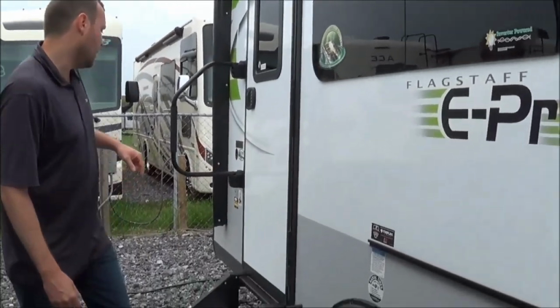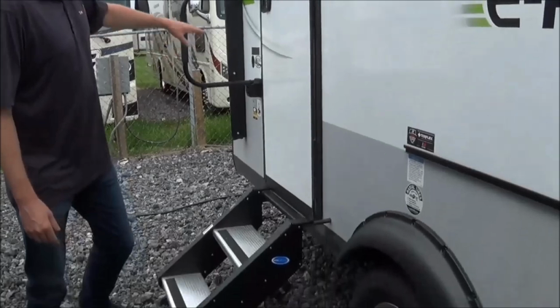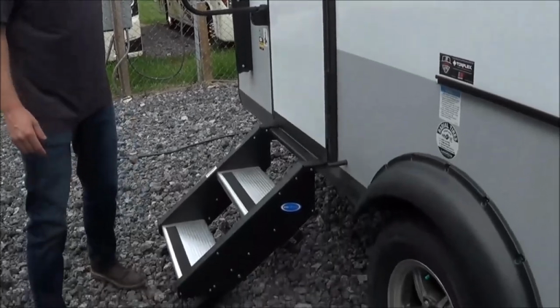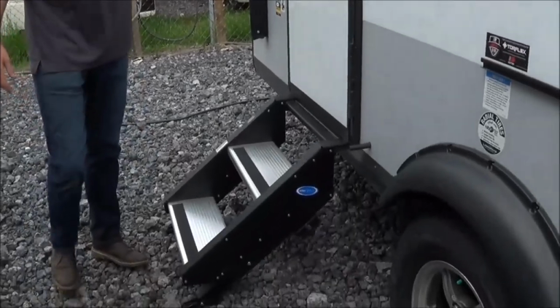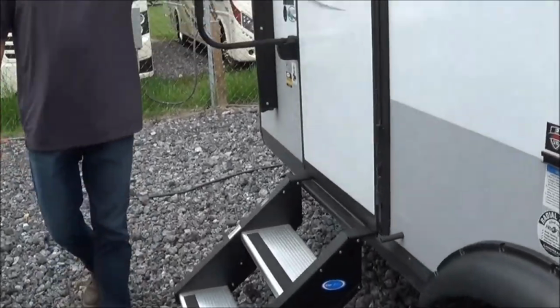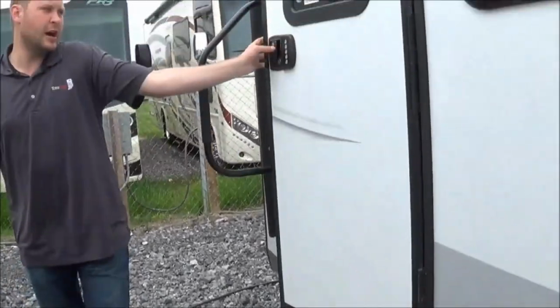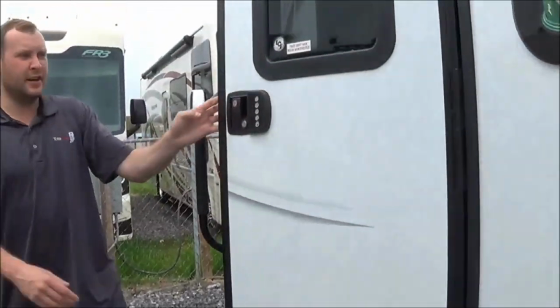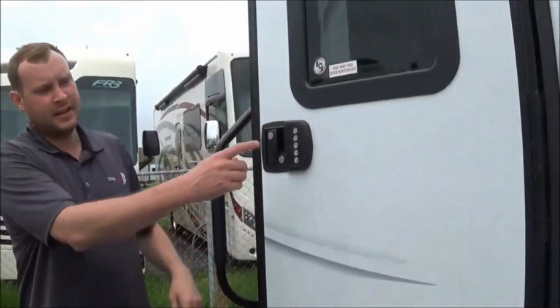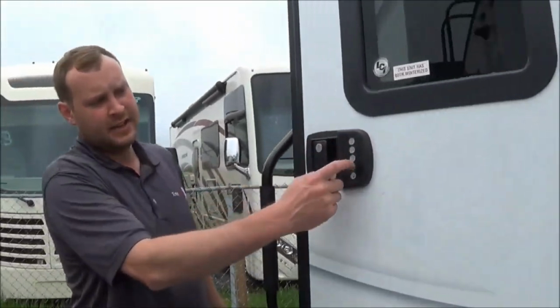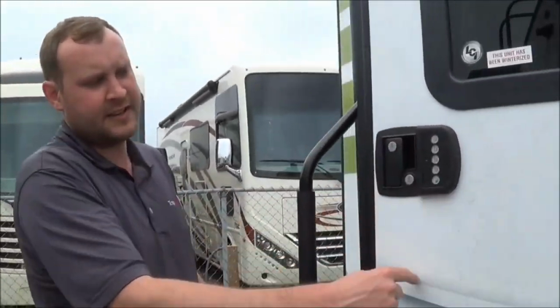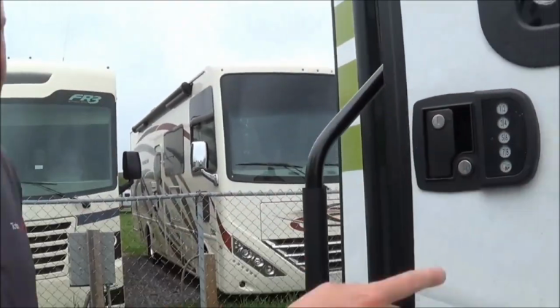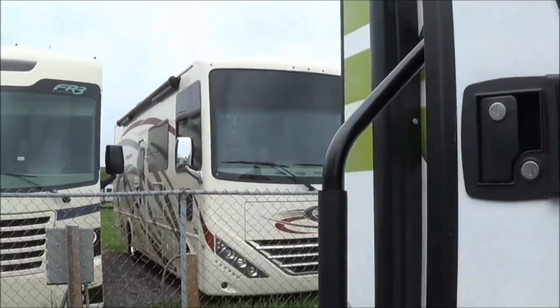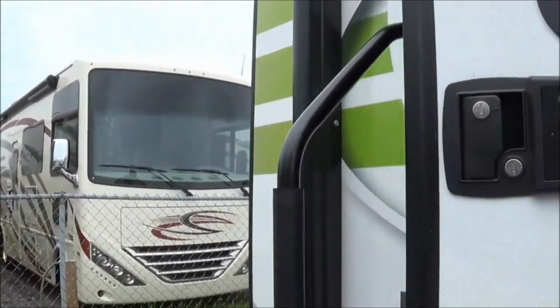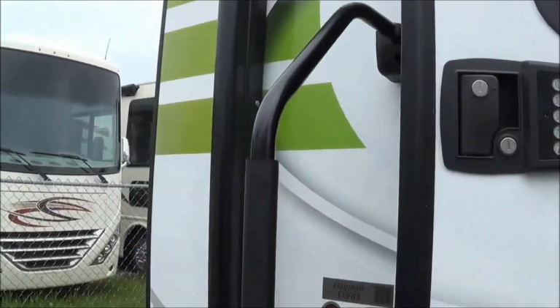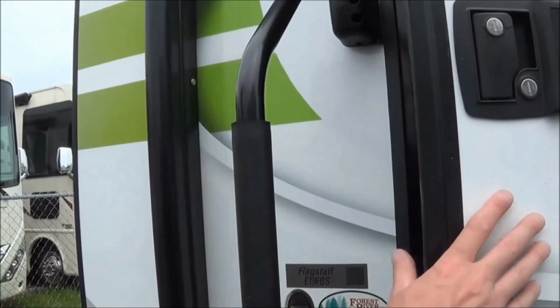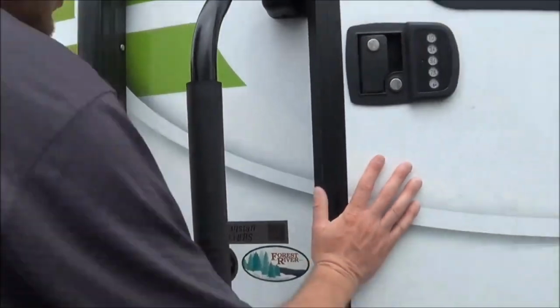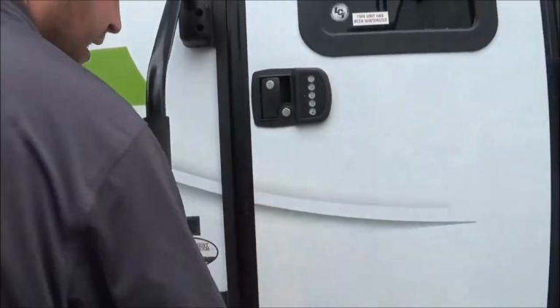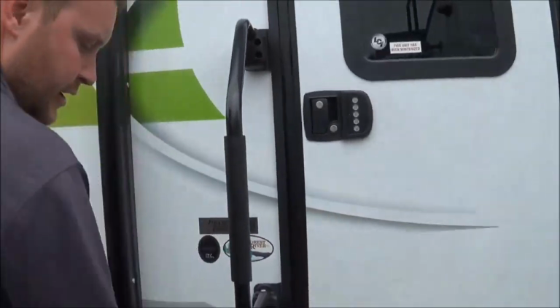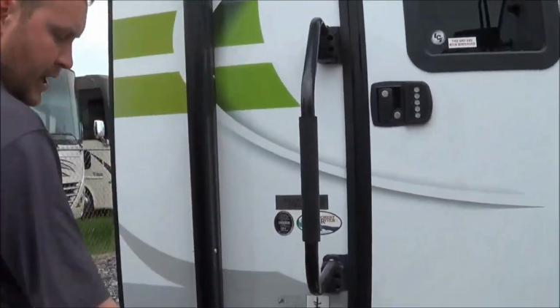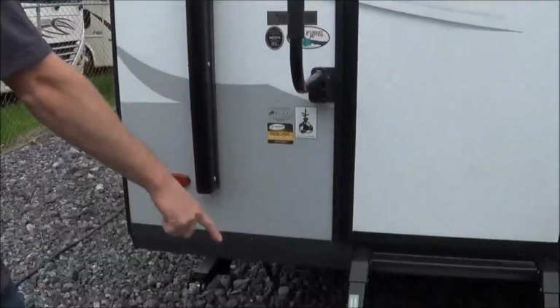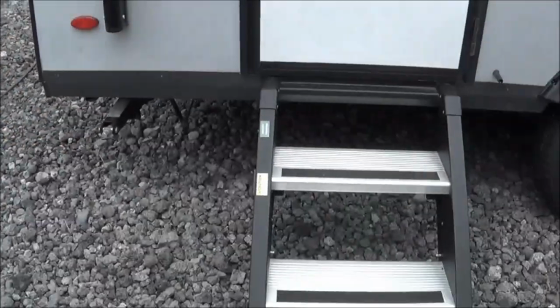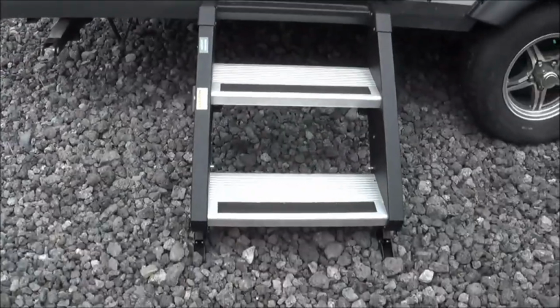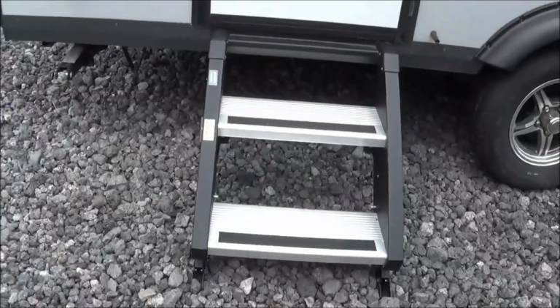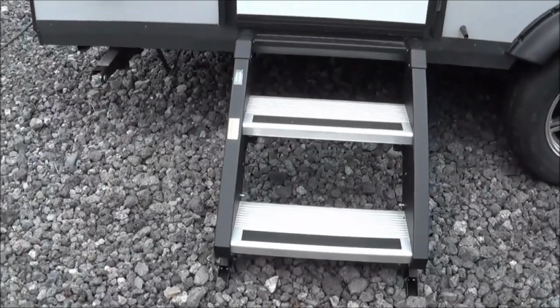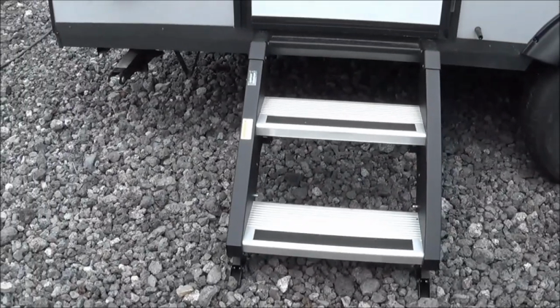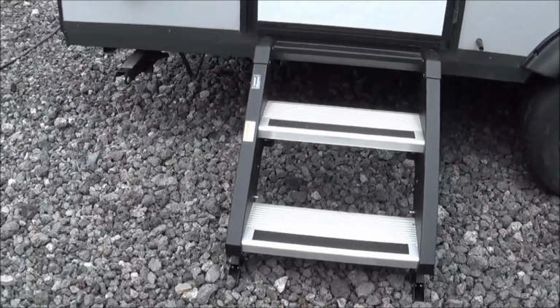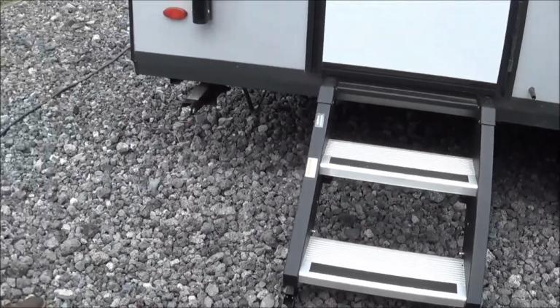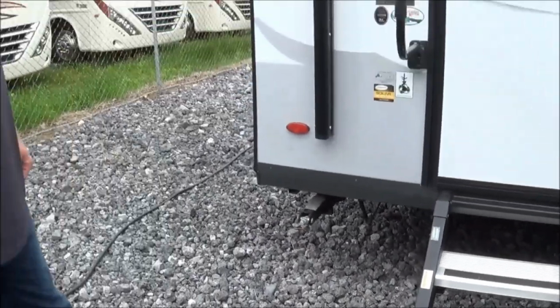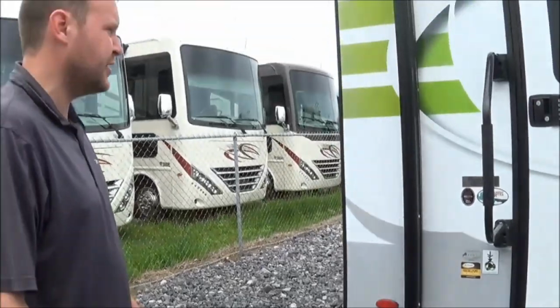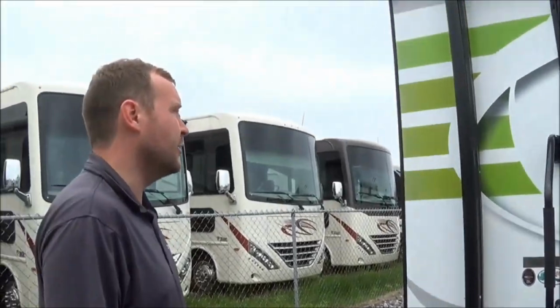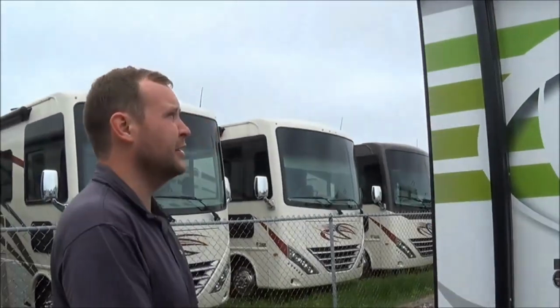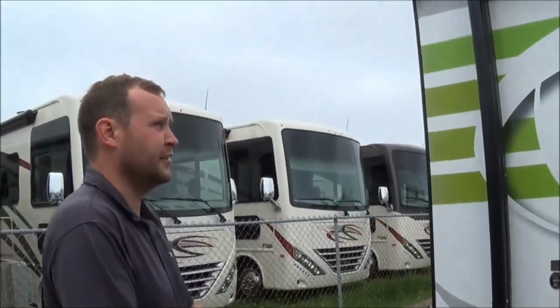Your entry door here will have a keyless pad, so no more using a key. It will also have the new aluminum no-ride steps — they won't rust and you don't have to re-grease them.